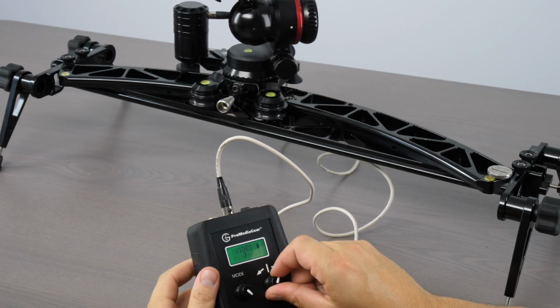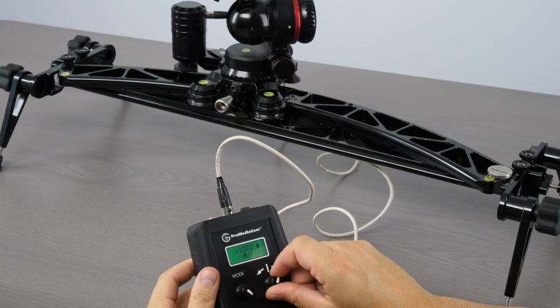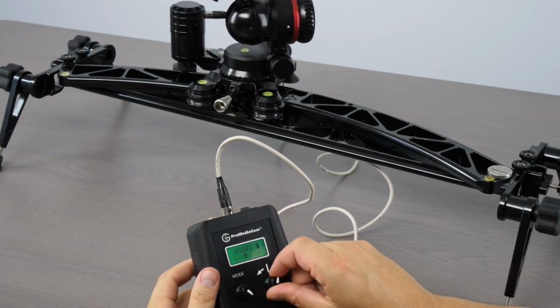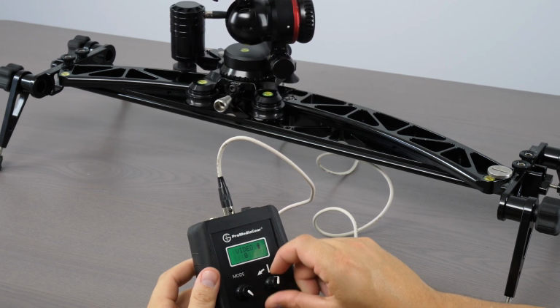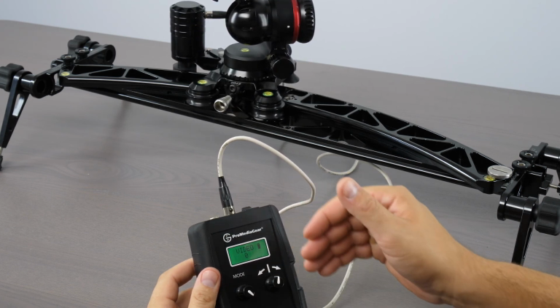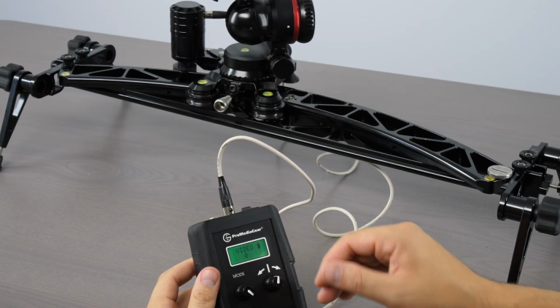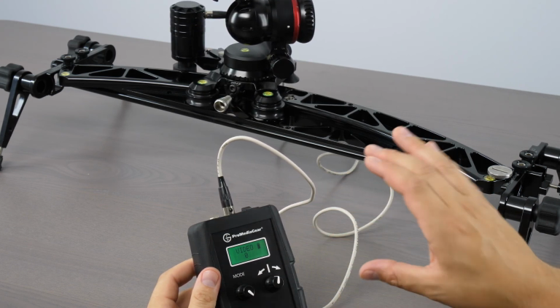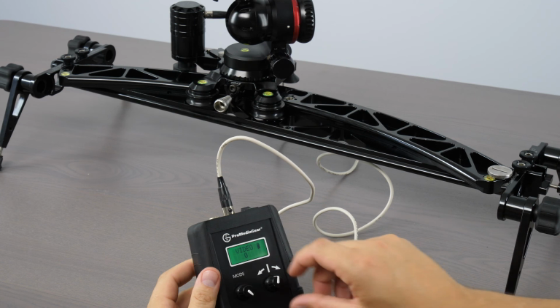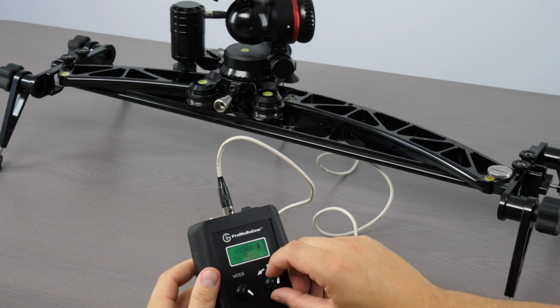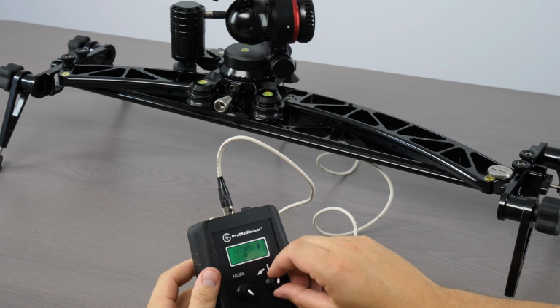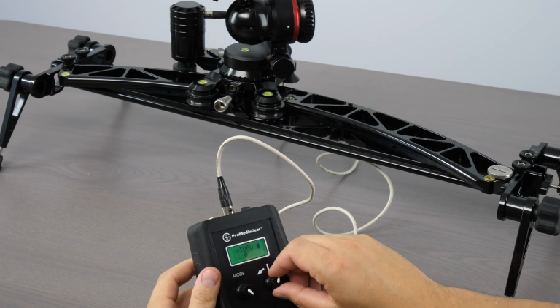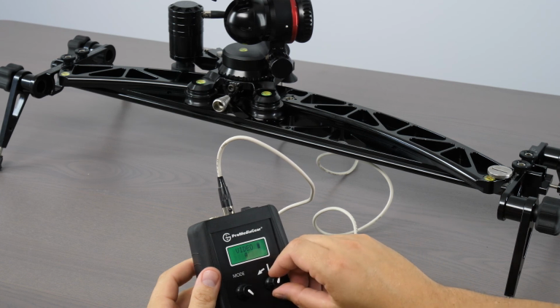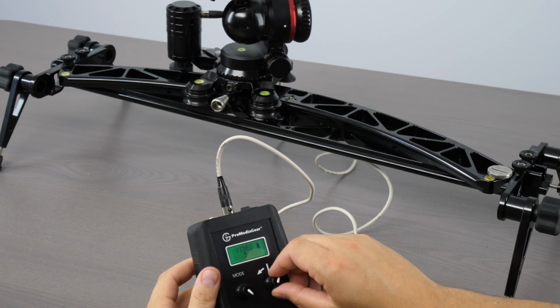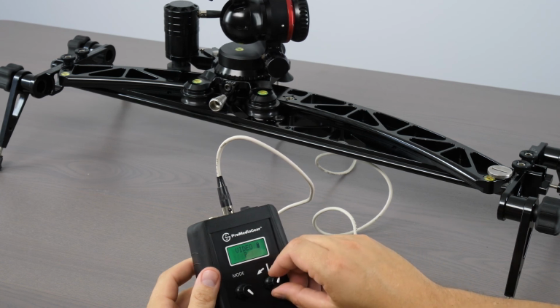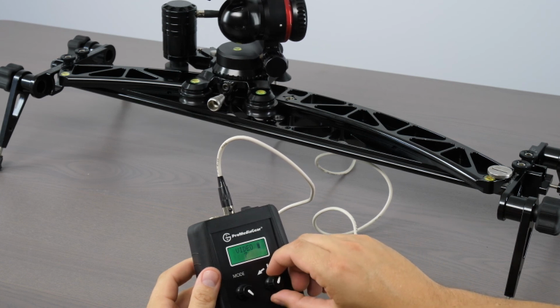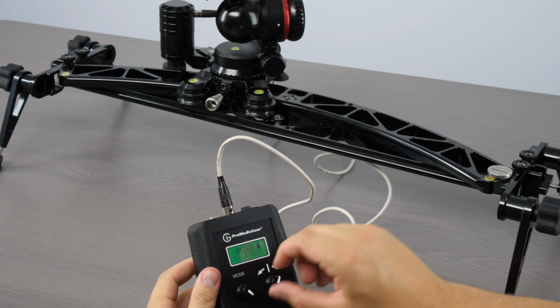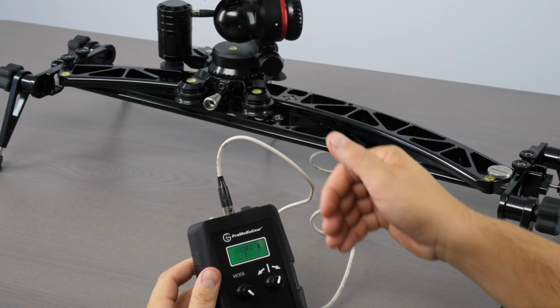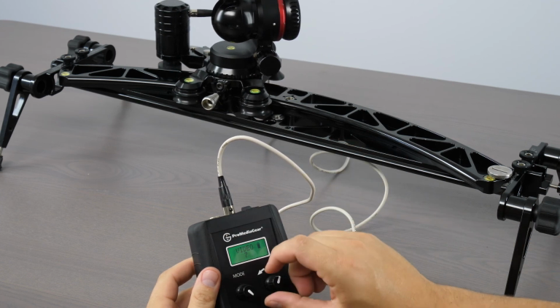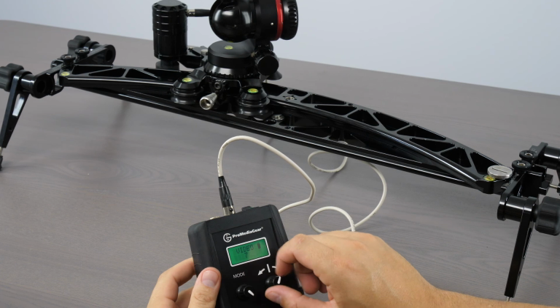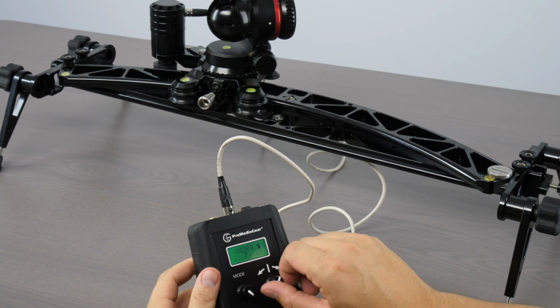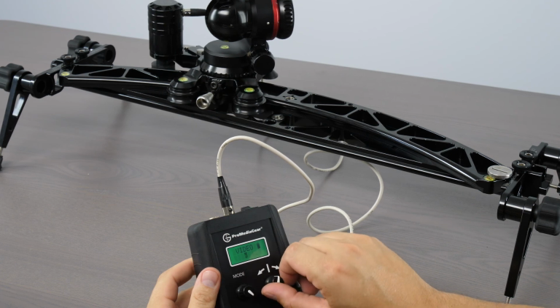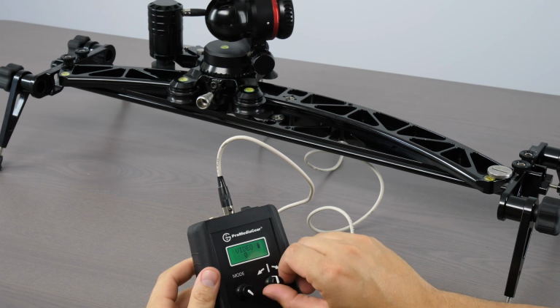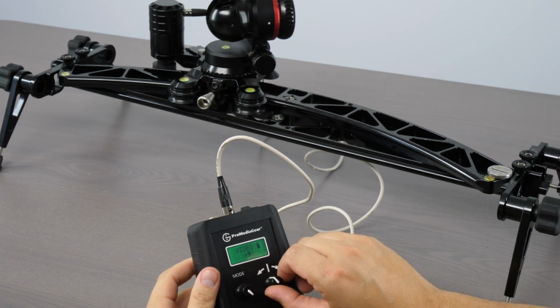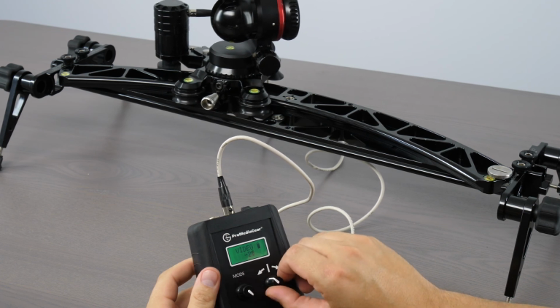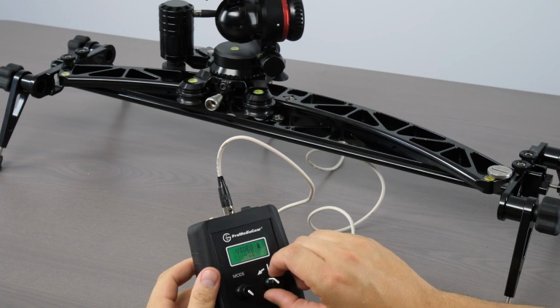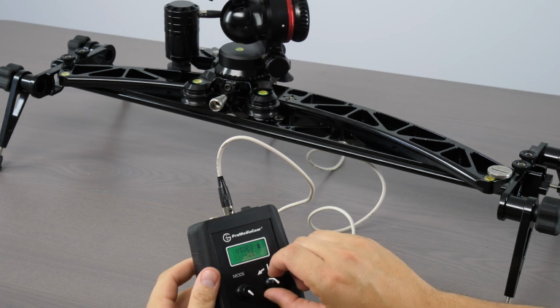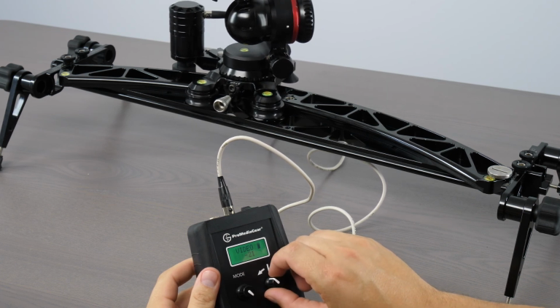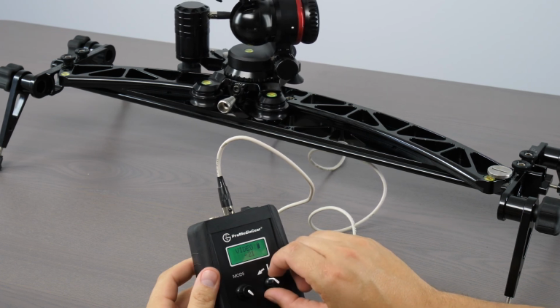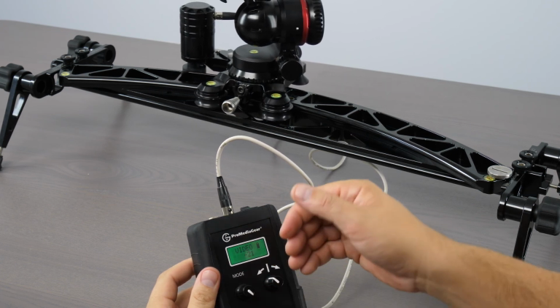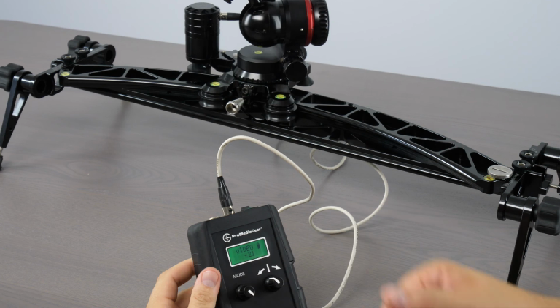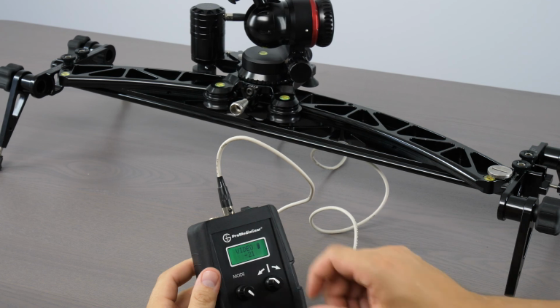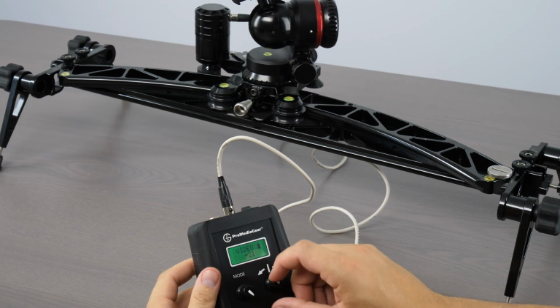Slow it down. Maybe you need to stop in your video for a second — you're doing some dialogue, dramatic pause — and then it just goes ahead and keeps moving again. If you want to go the other direction, you just turn the knob the other direction. That's going to make the unit come back.